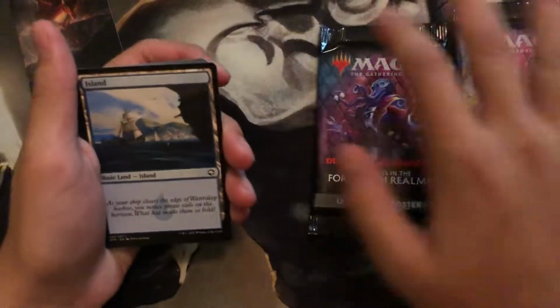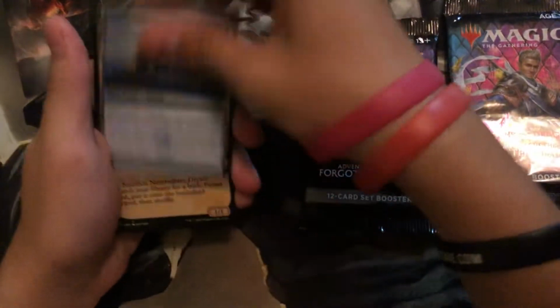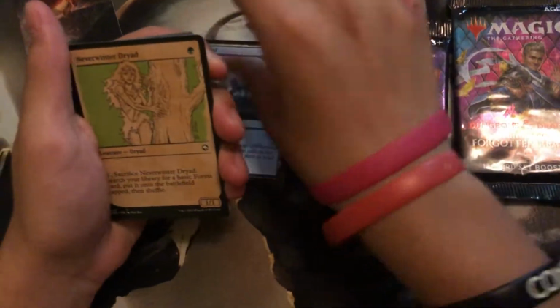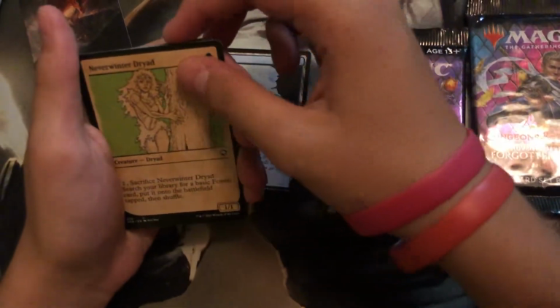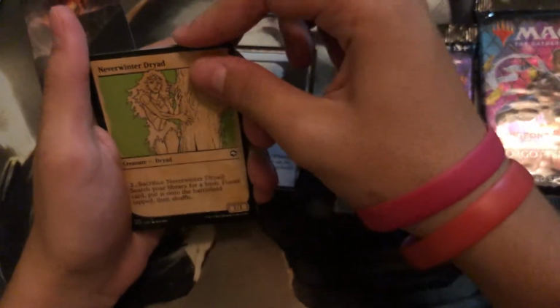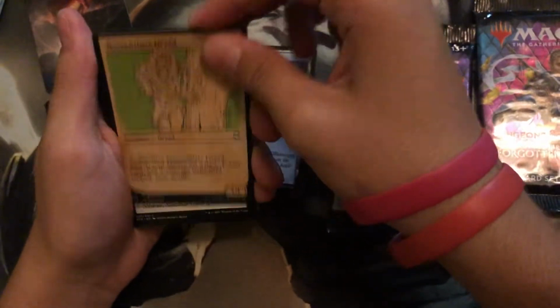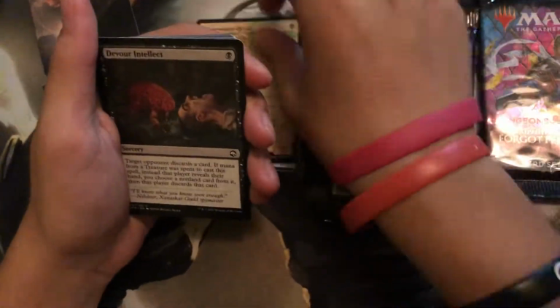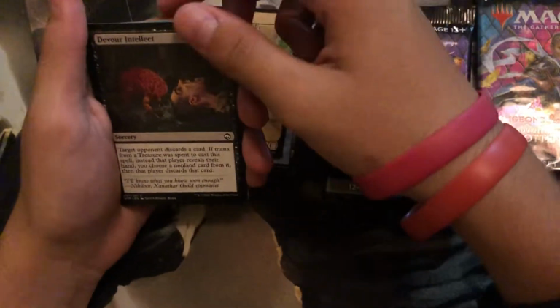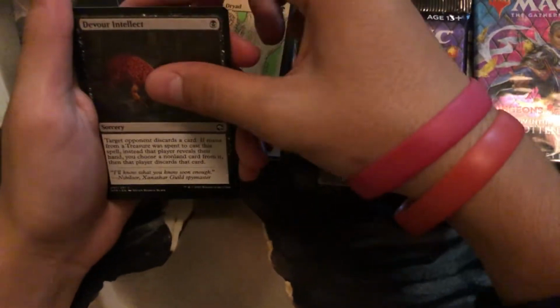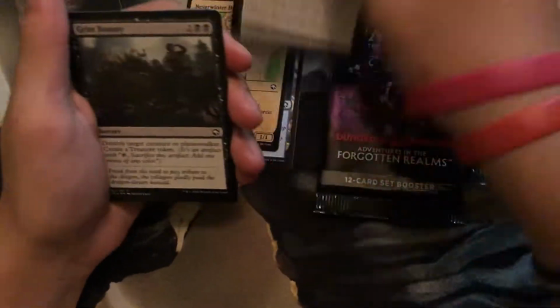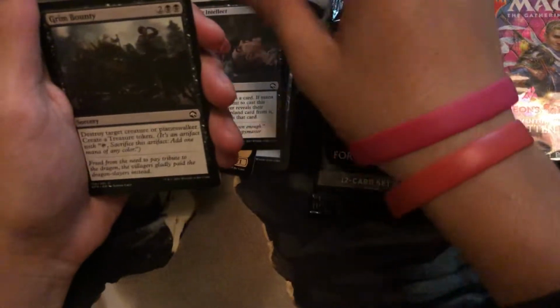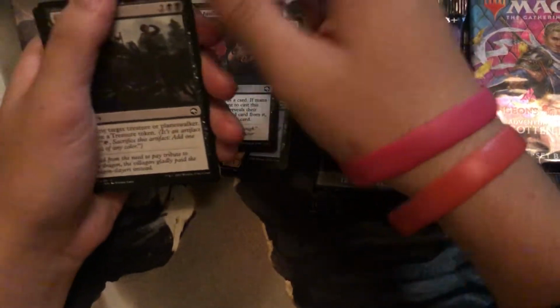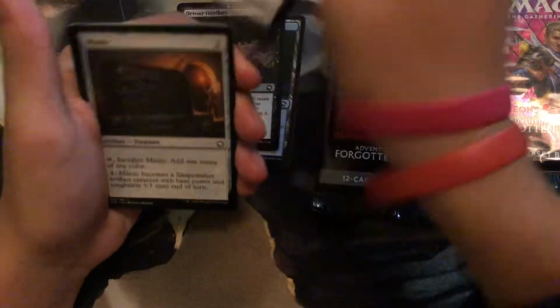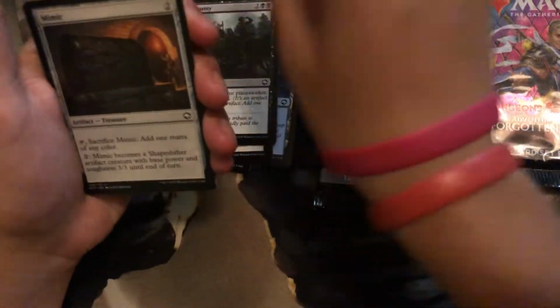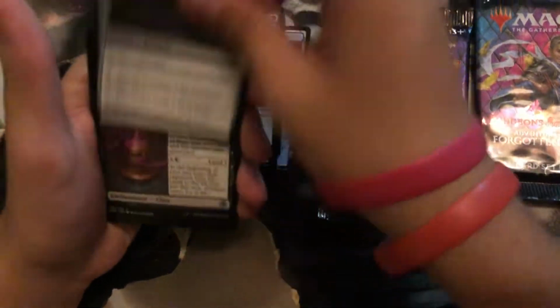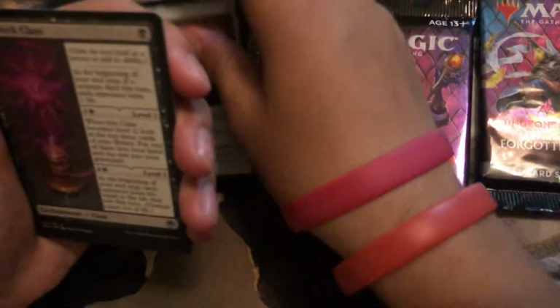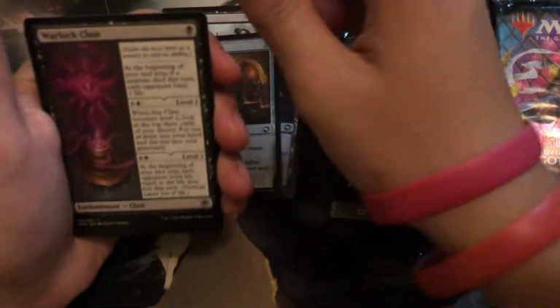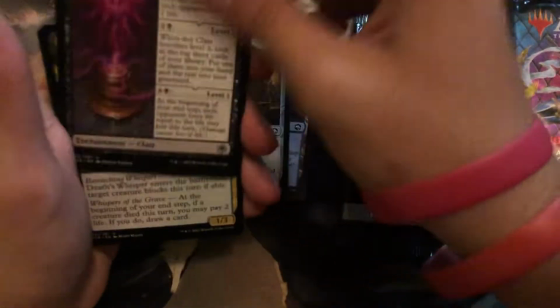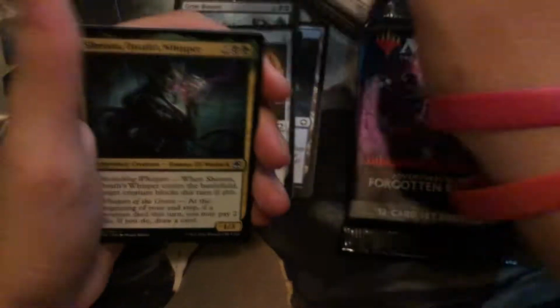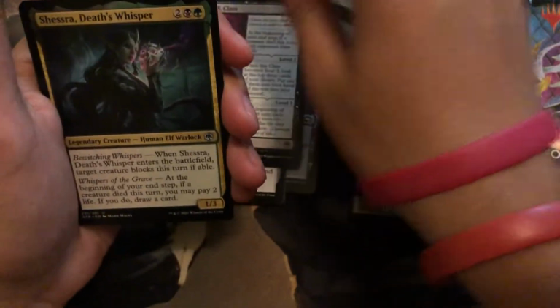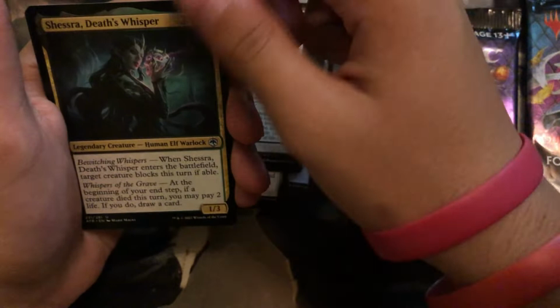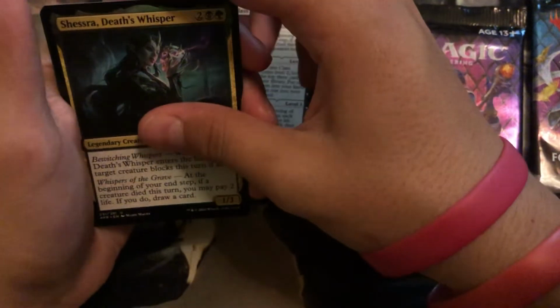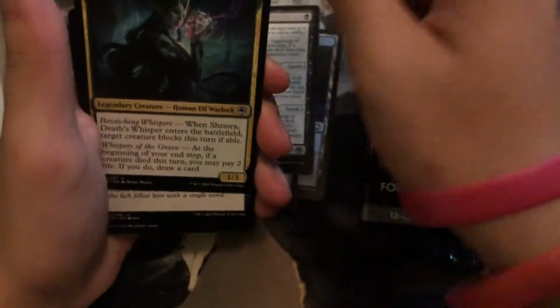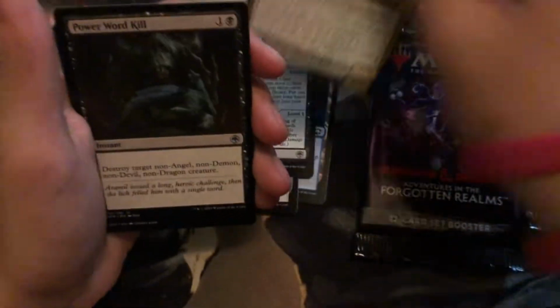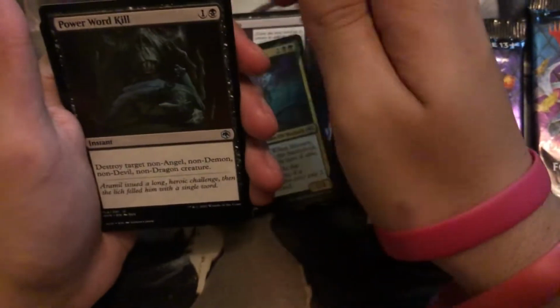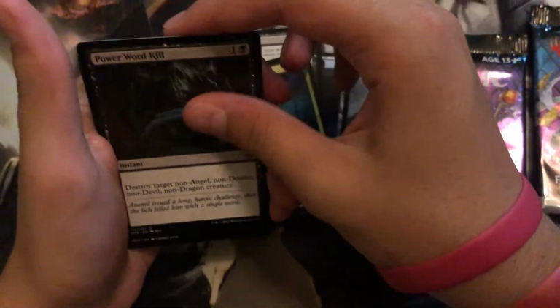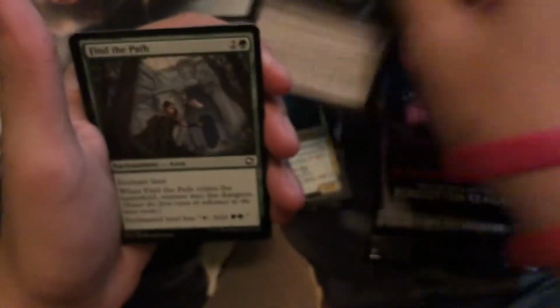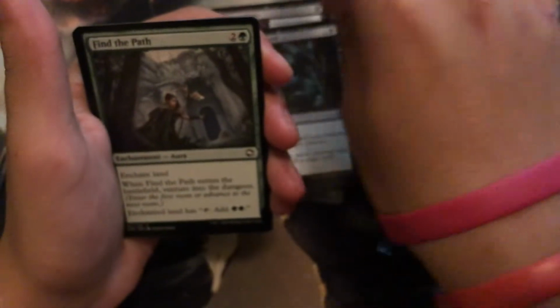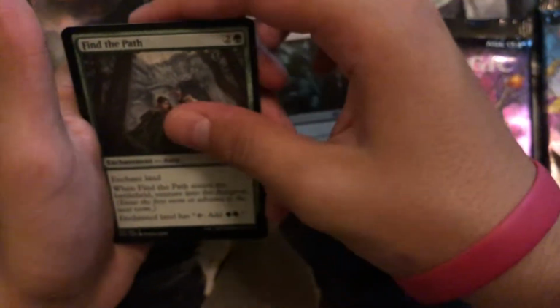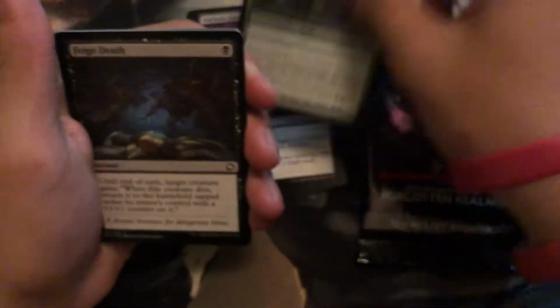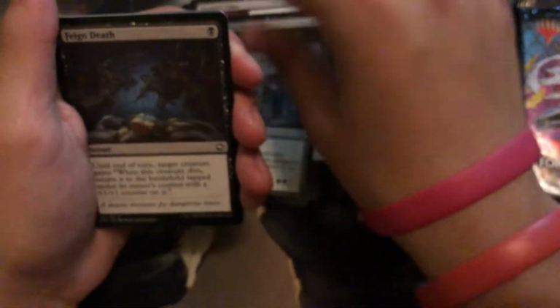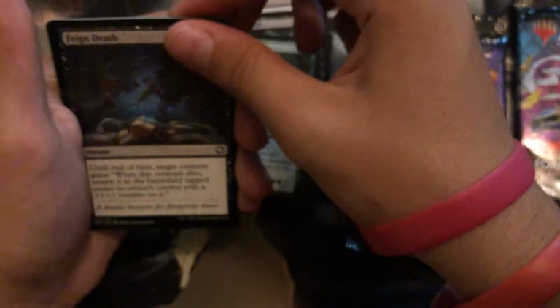Island. Showcase Neverwinter Dryad. Devour Intellect. Grim Bounty. Mimic. Warlock Class. Death Whisperer. Power Word Kill. Find a Path. Fane Death.